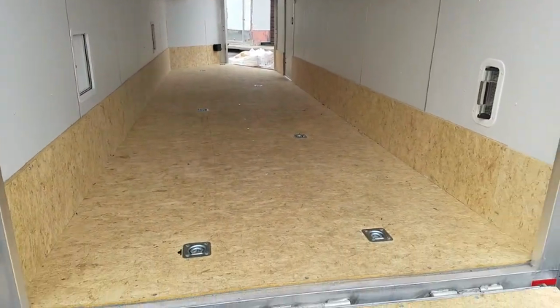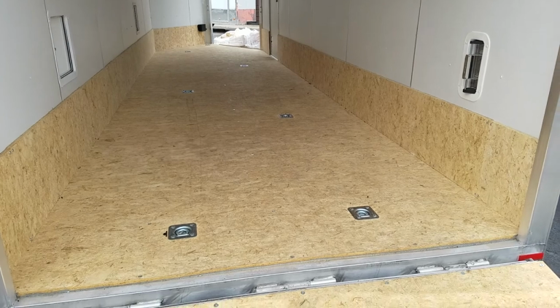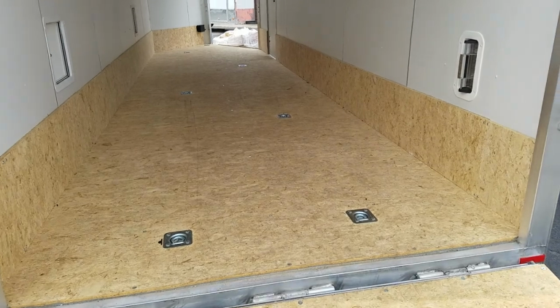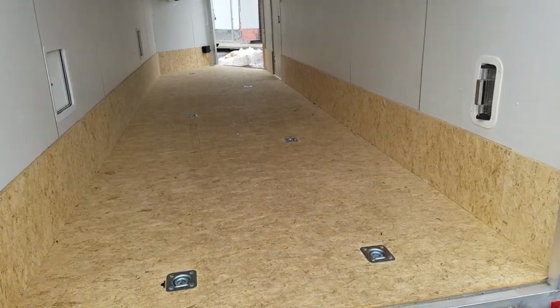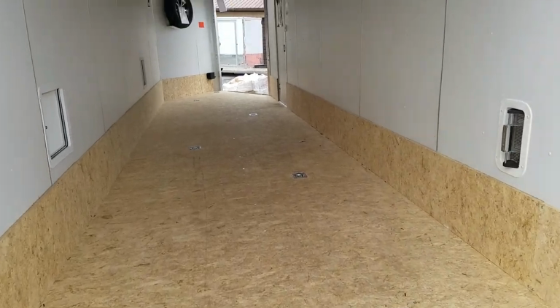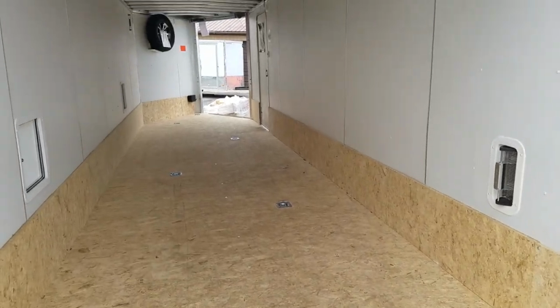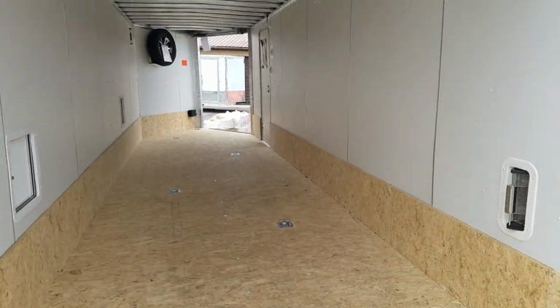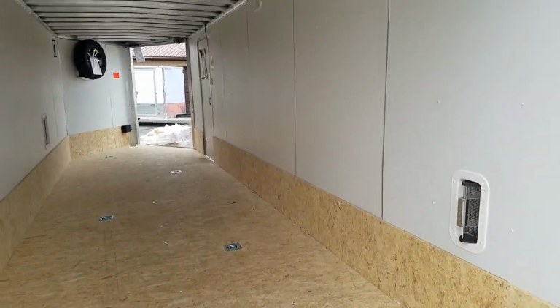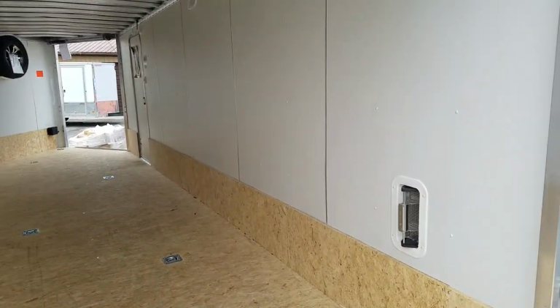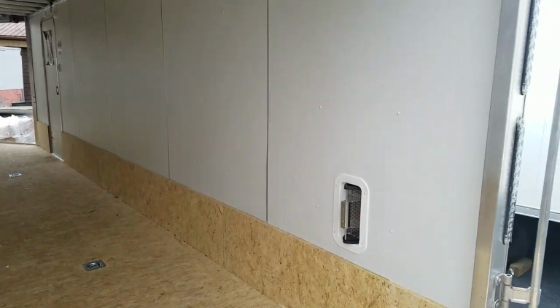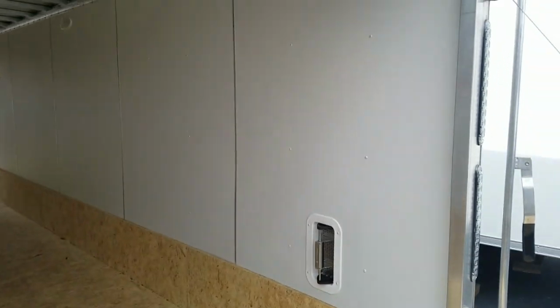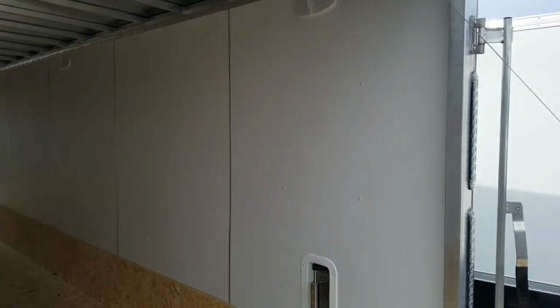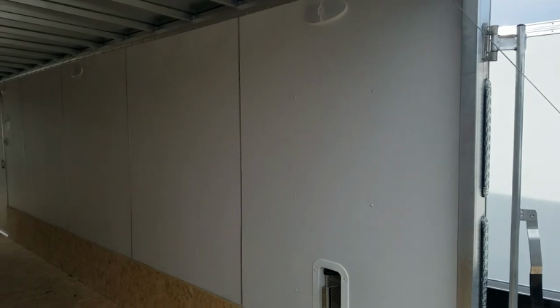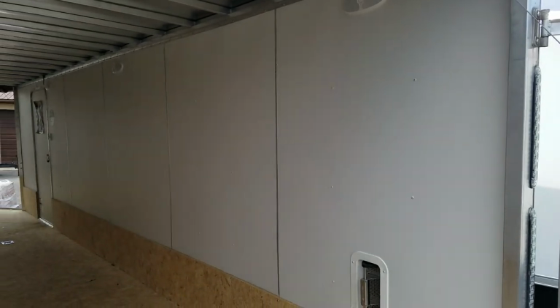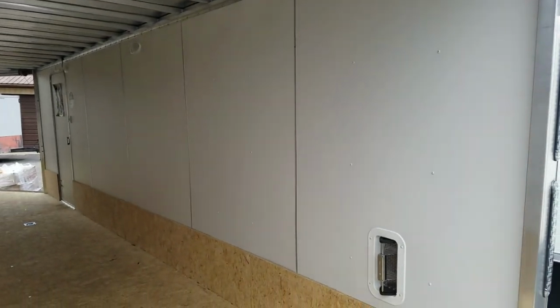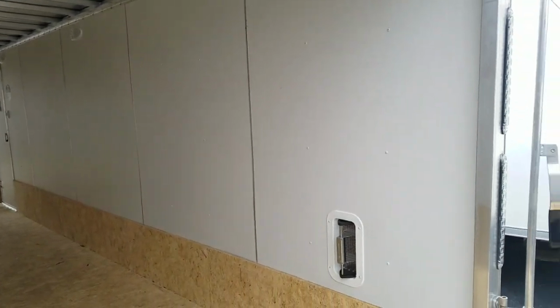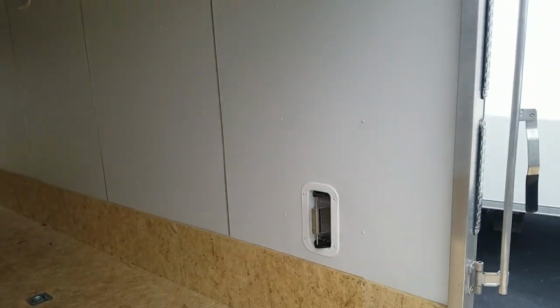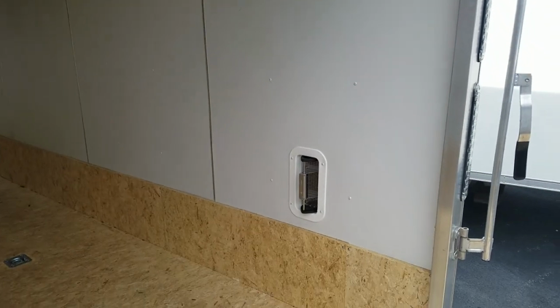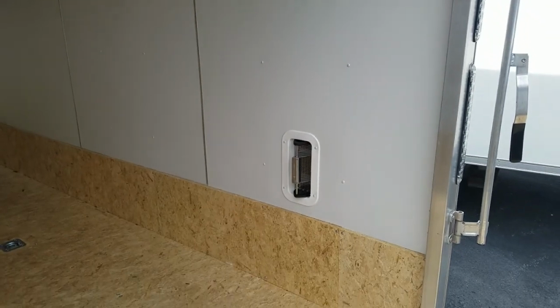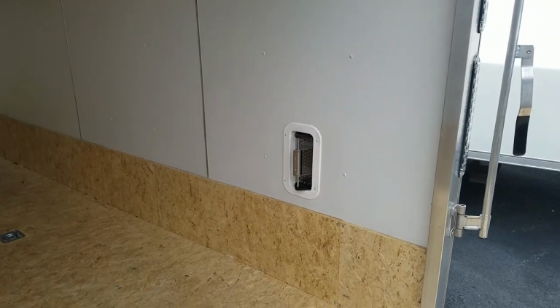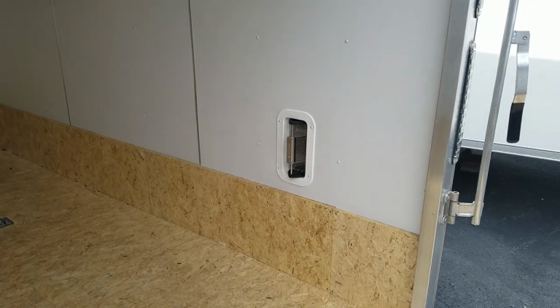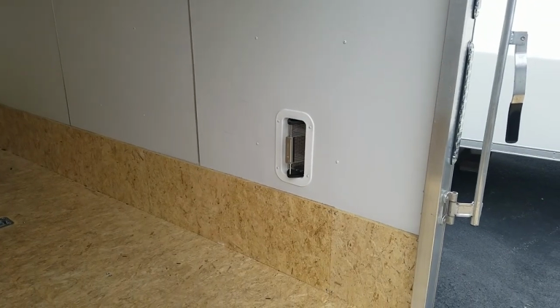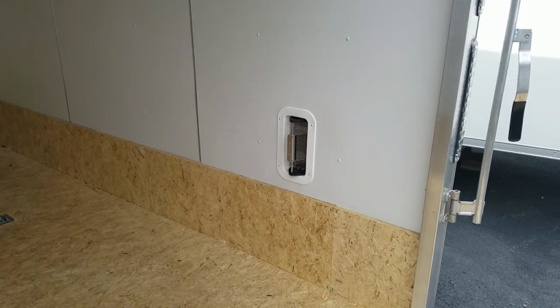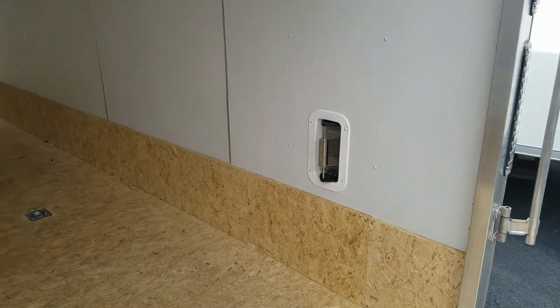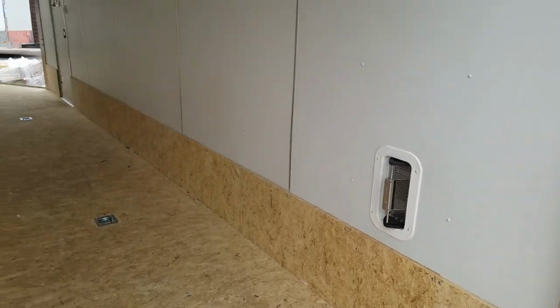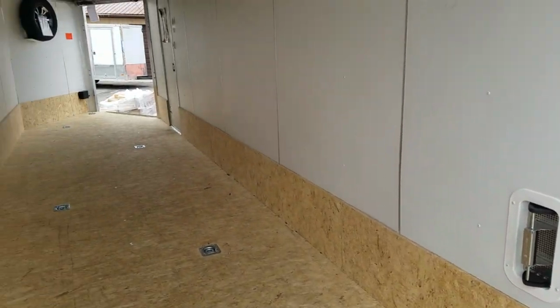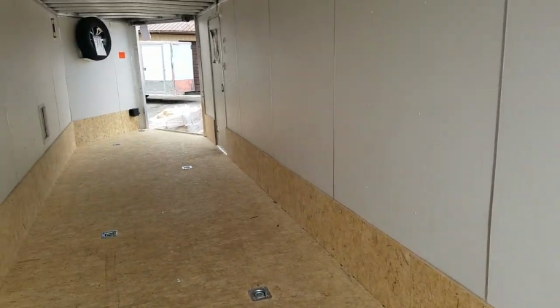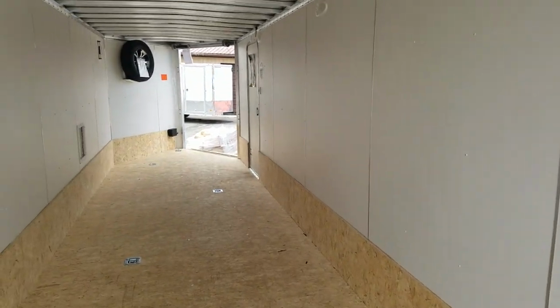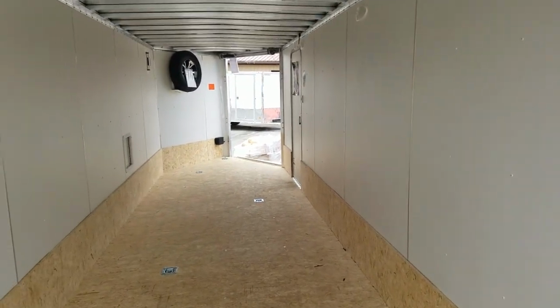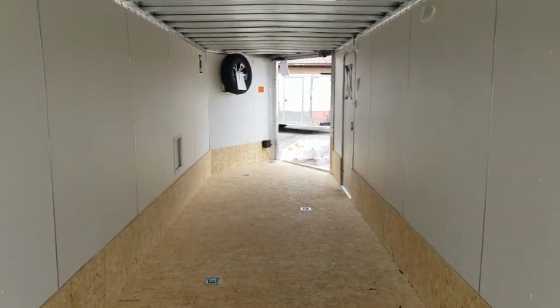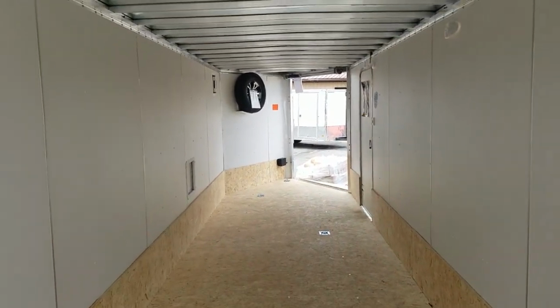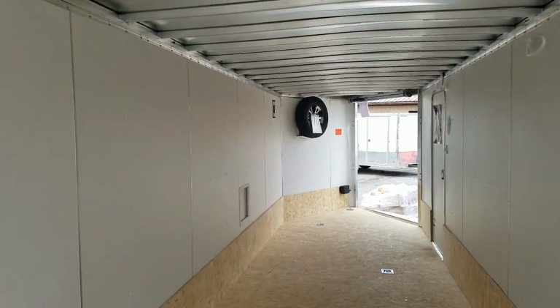Take note of all the D-rings on the floor. Lined vinyl walls. Salem side vents on both sides to get good airflow, which is much better than what a roof vent would be.